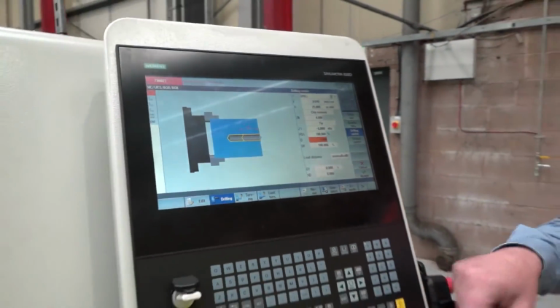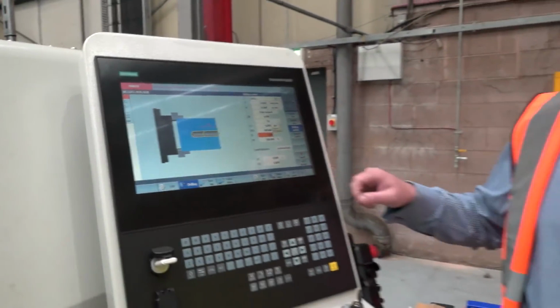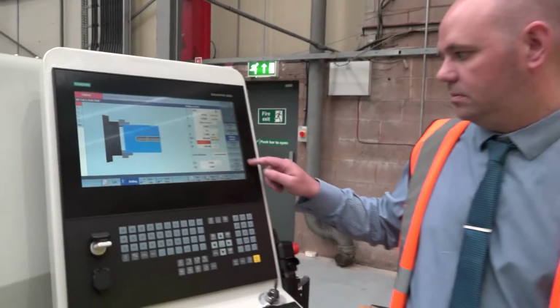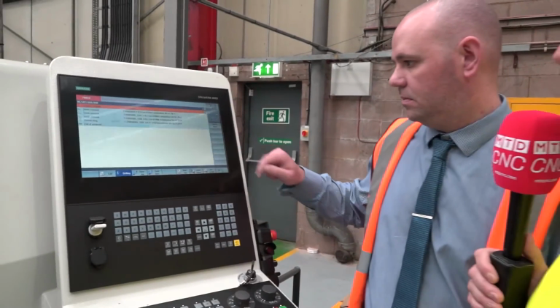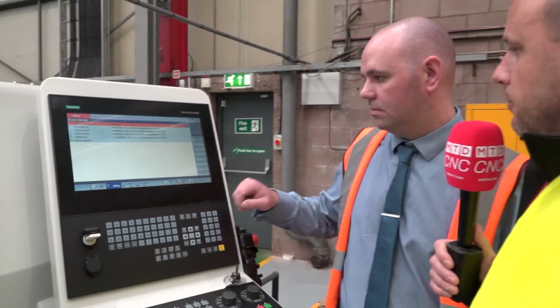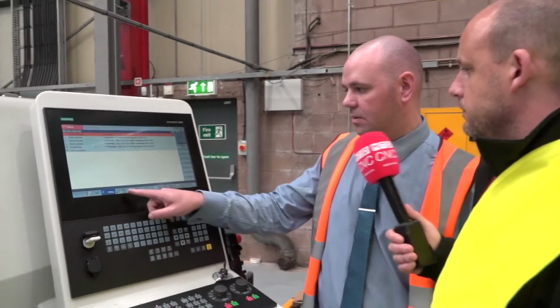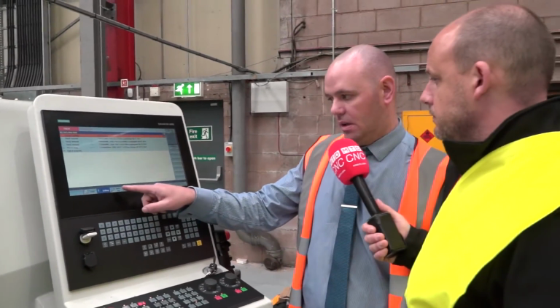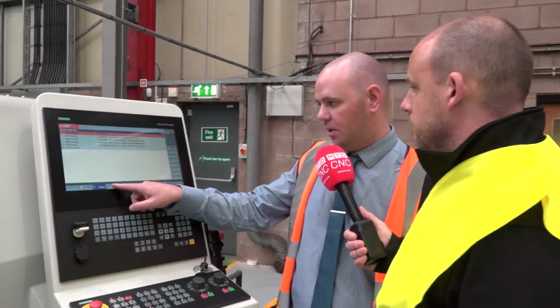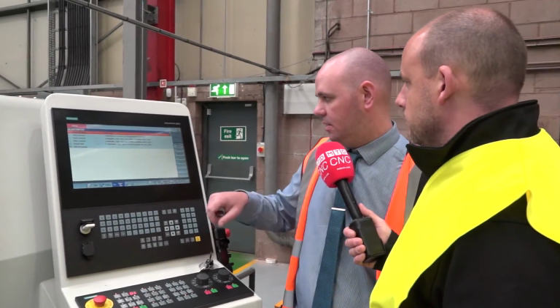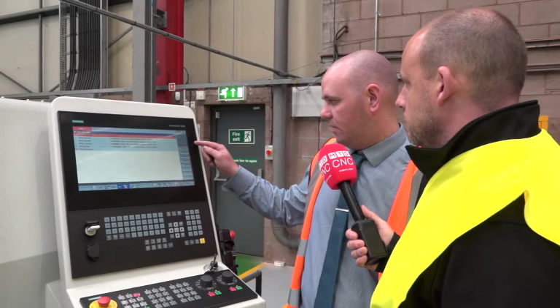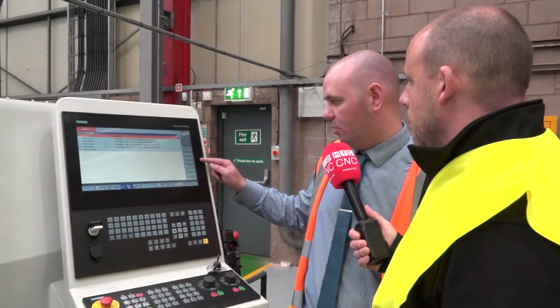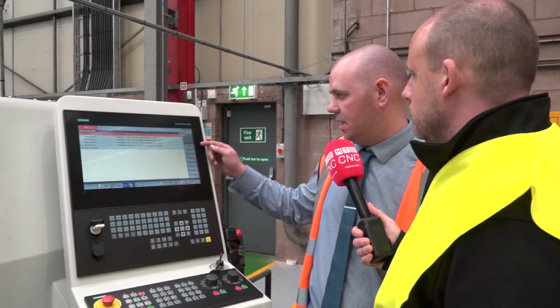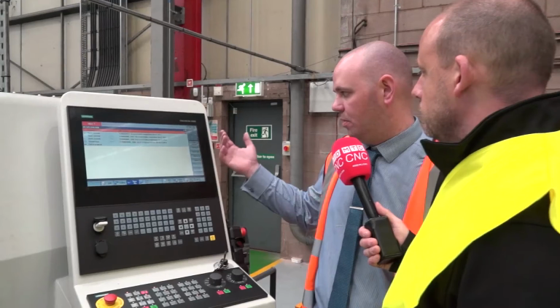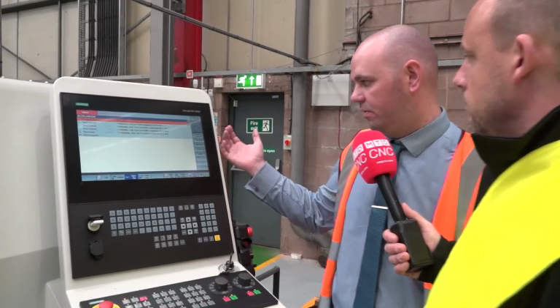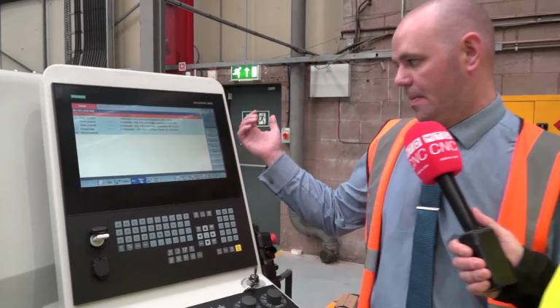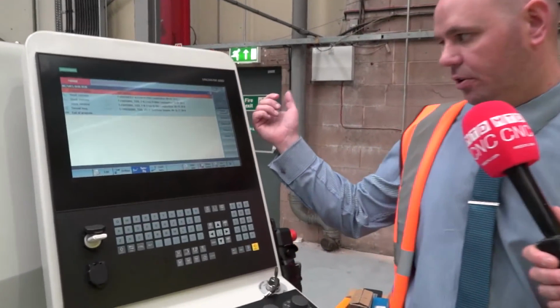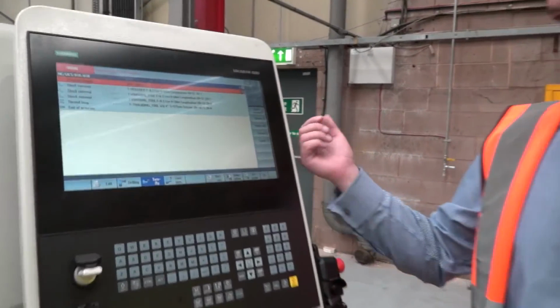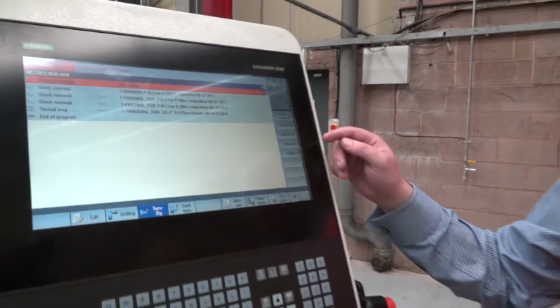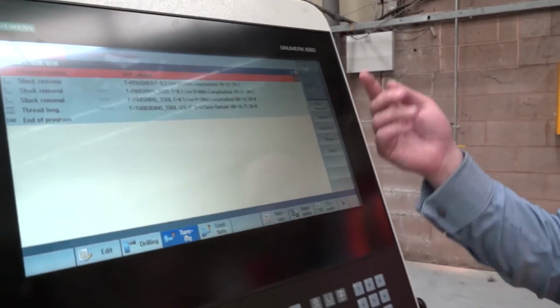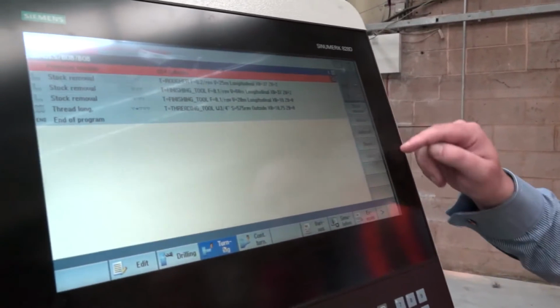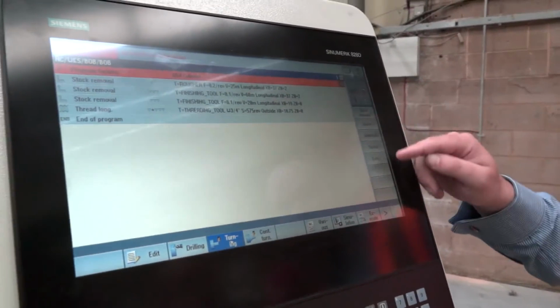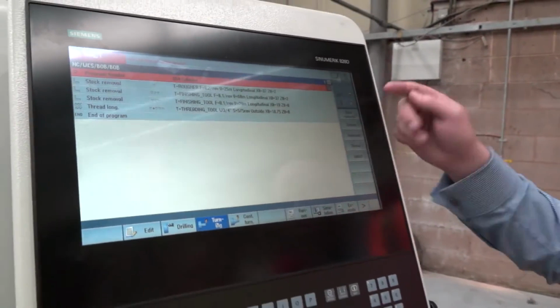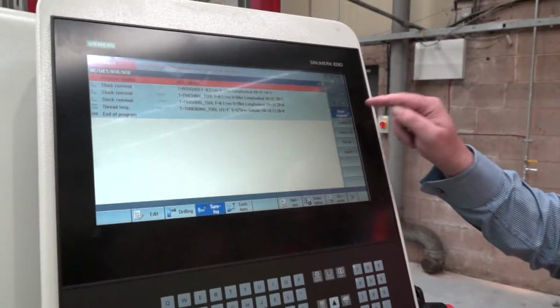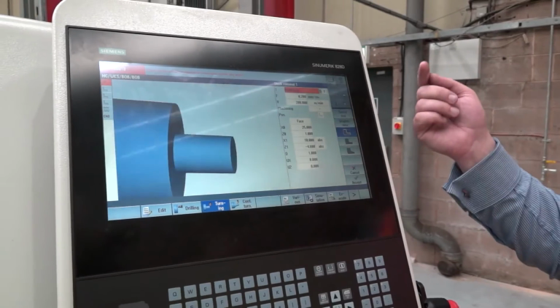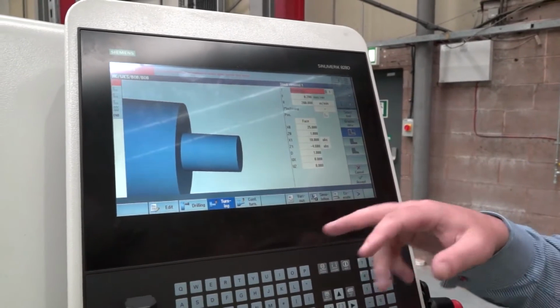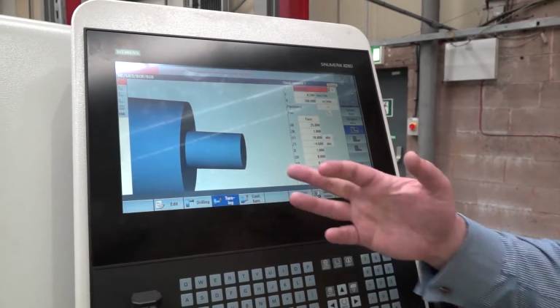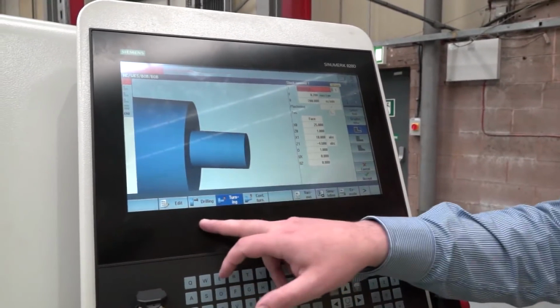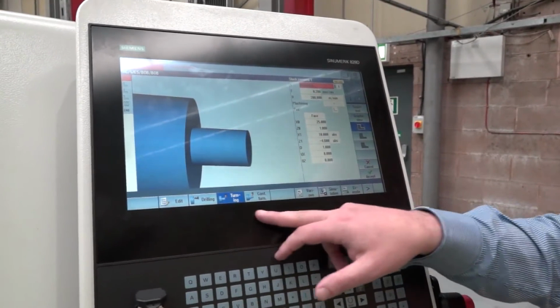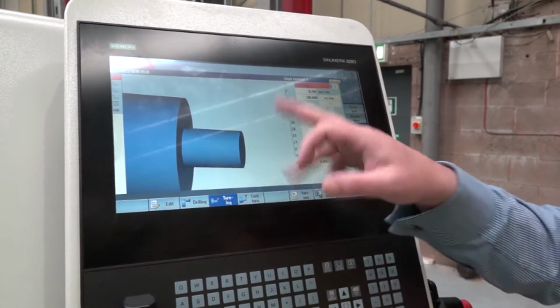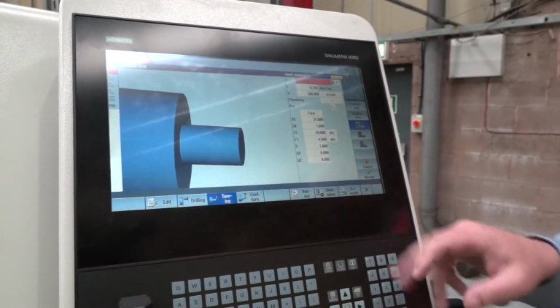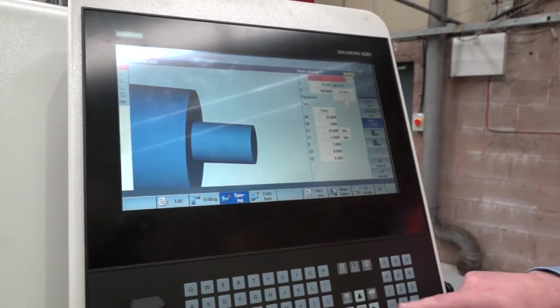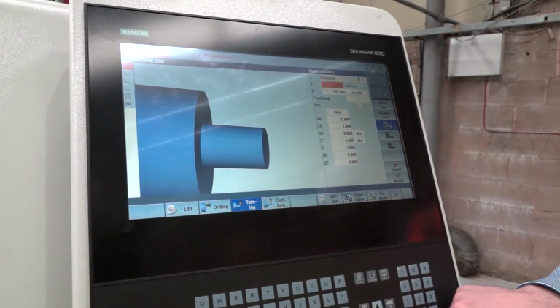Okay, and then the next one would be turning down the bottom. So on the turning, we've got a few more options here: stock removal, groove, undercut, thread and part off. Again, it's the same thing — I can pick the stock removal and I've got various different options I can fill in.